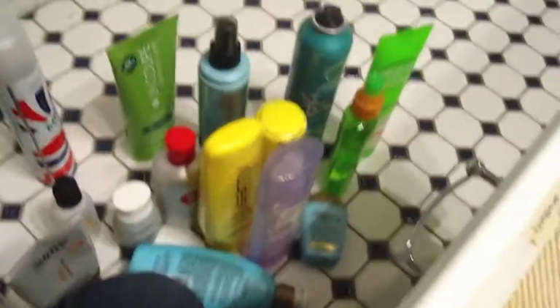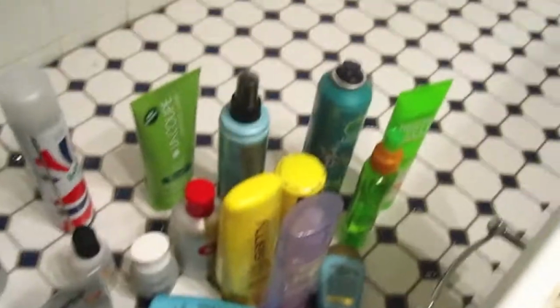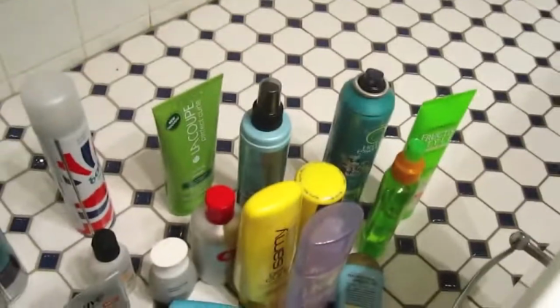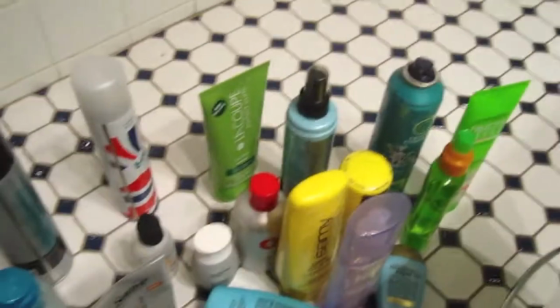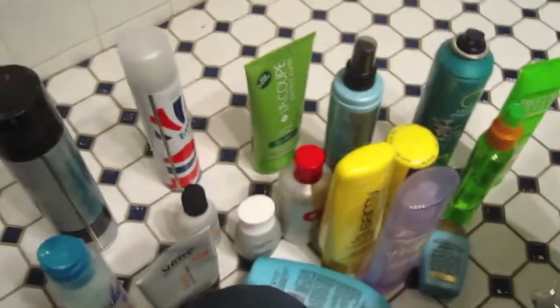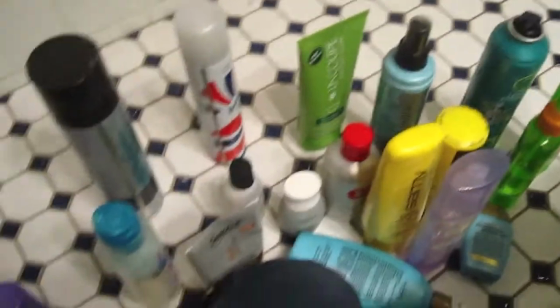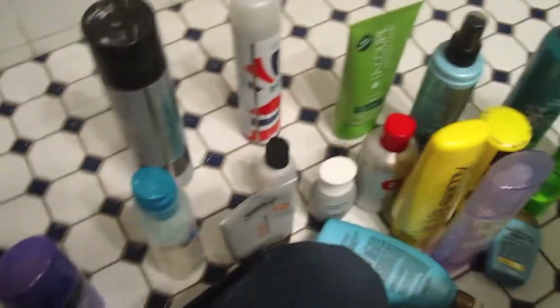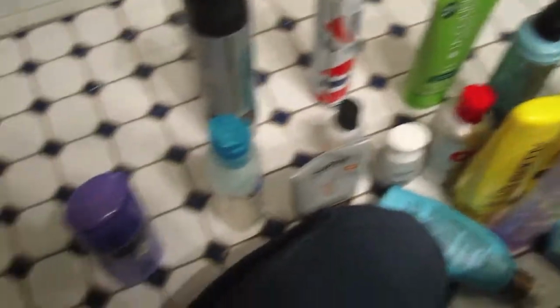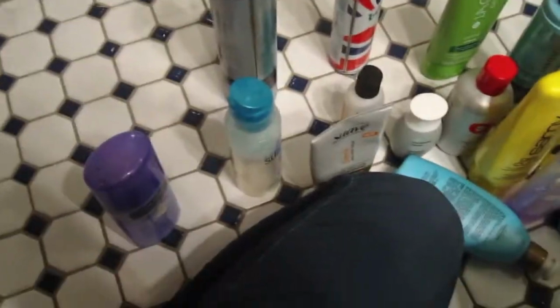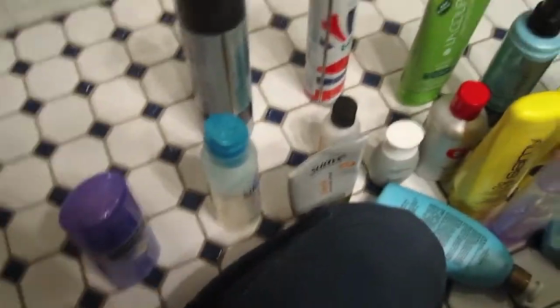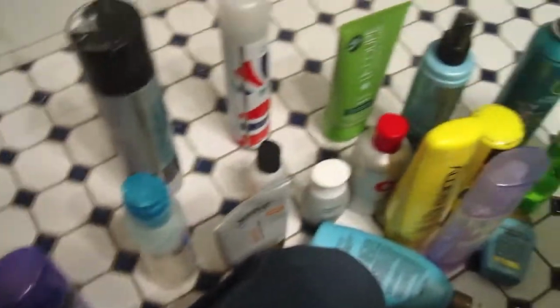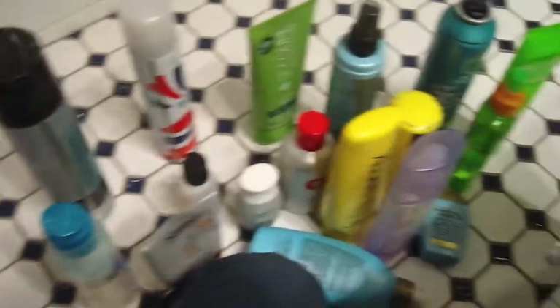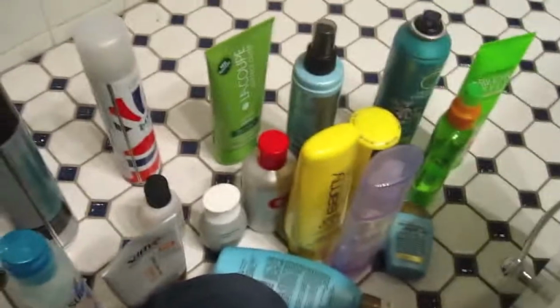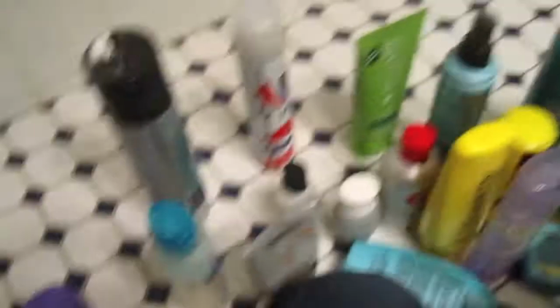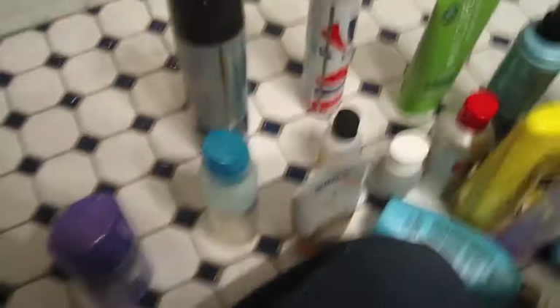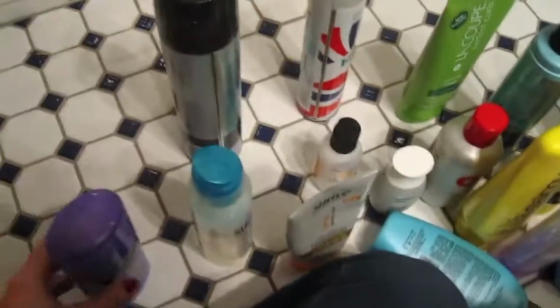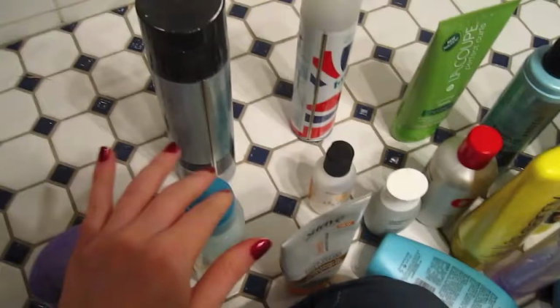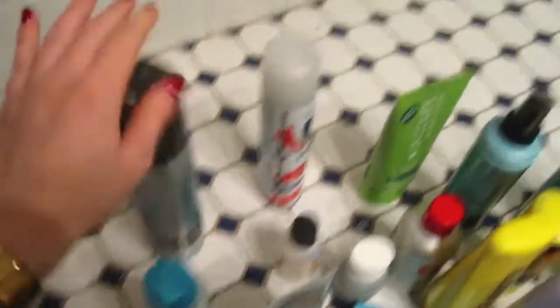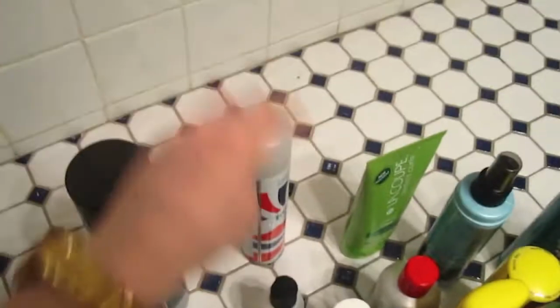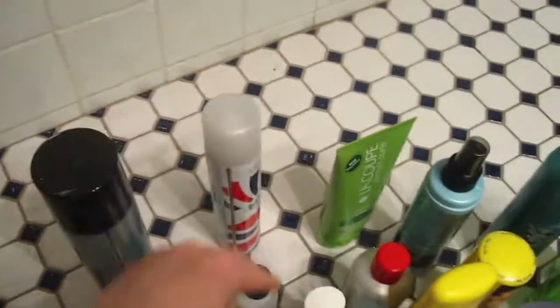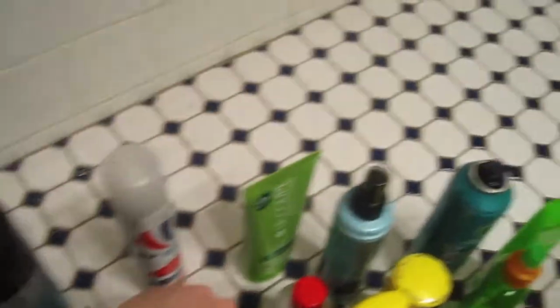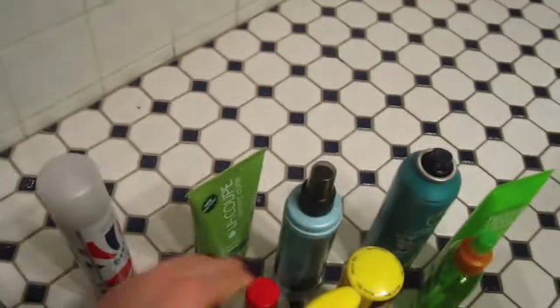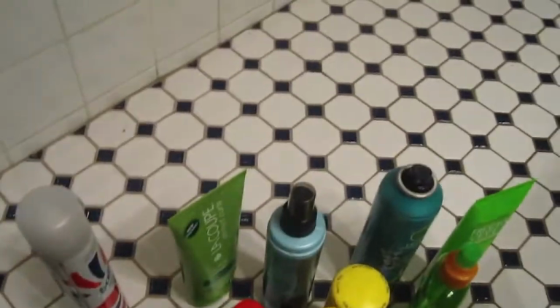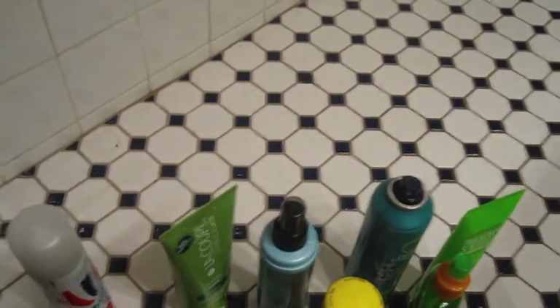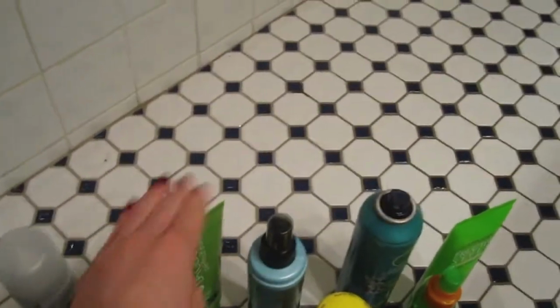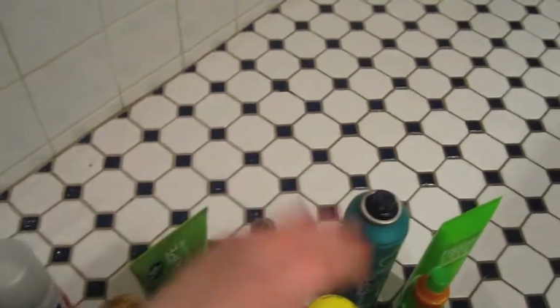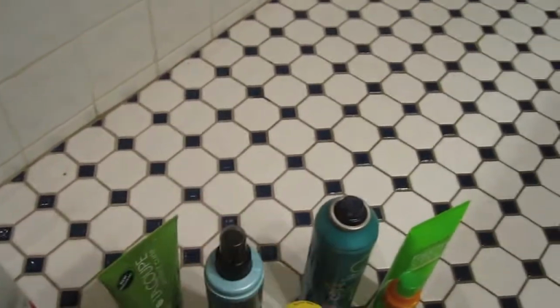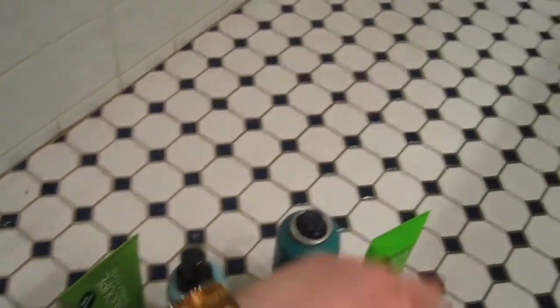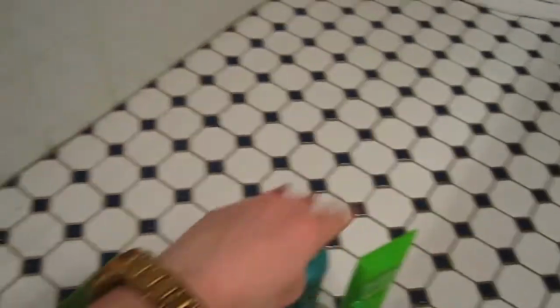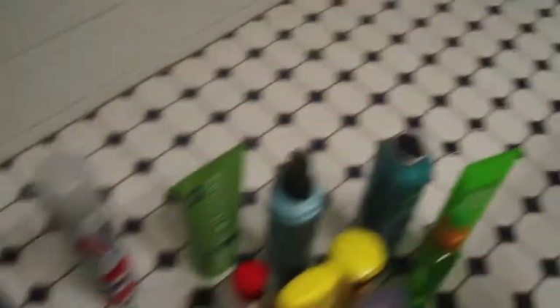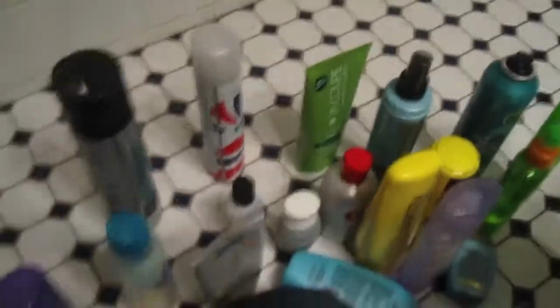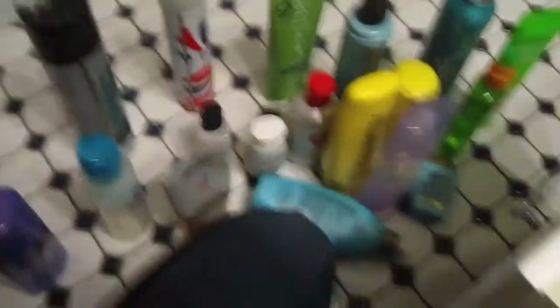That's all my hair products! Let's count — I have 18.